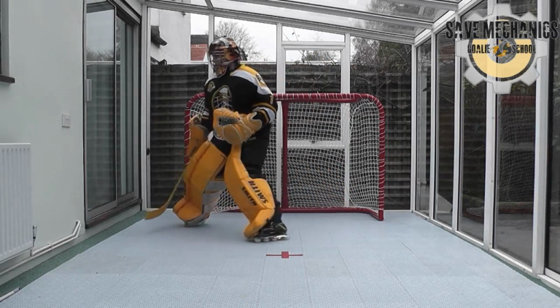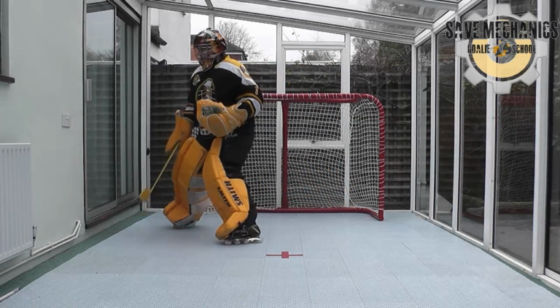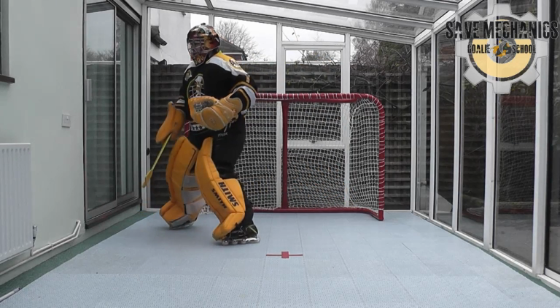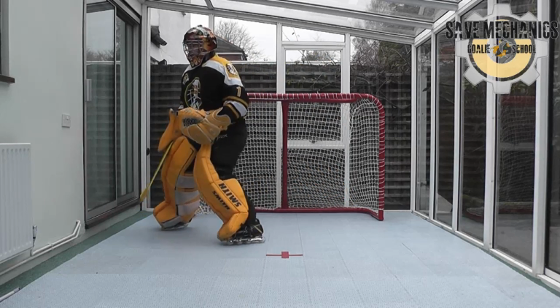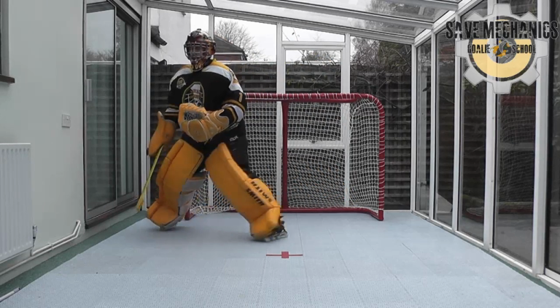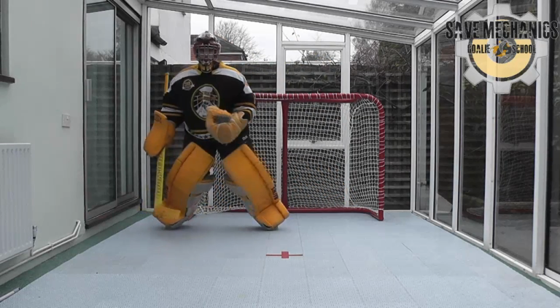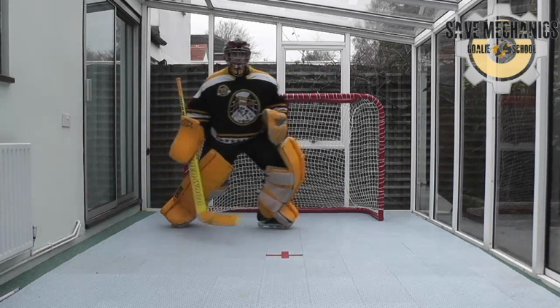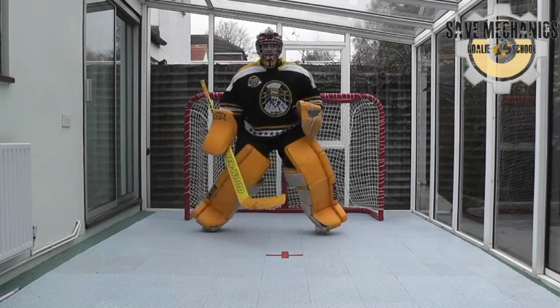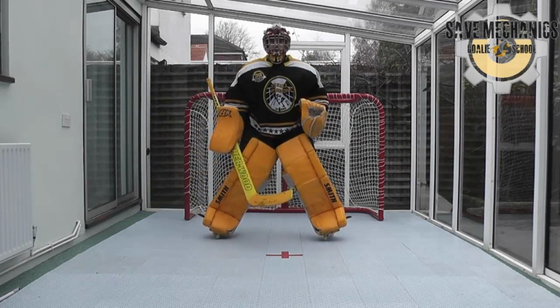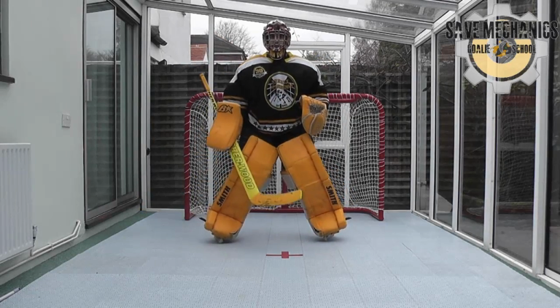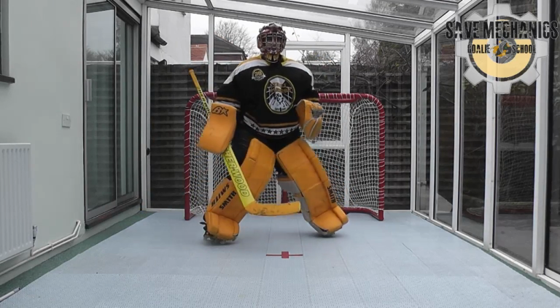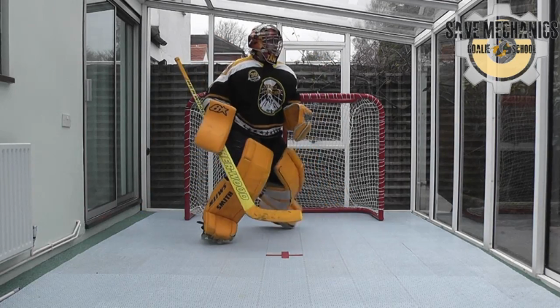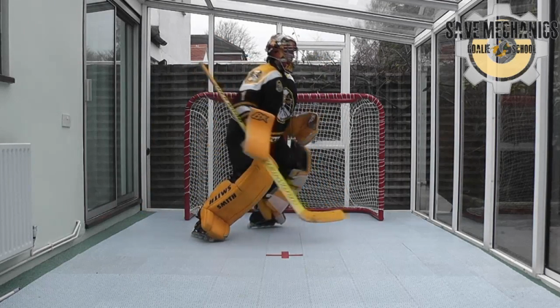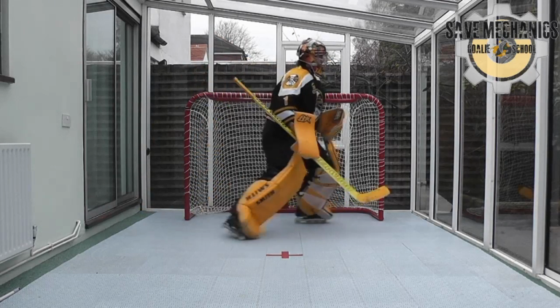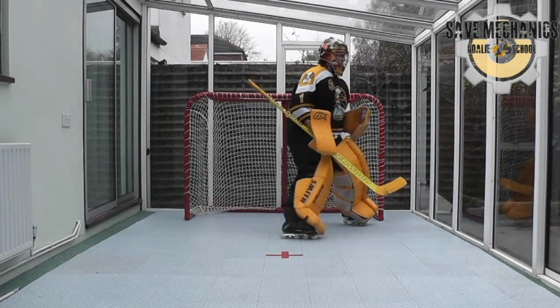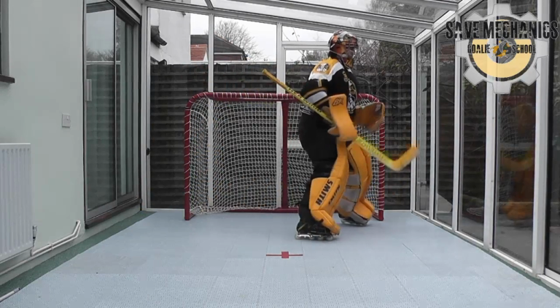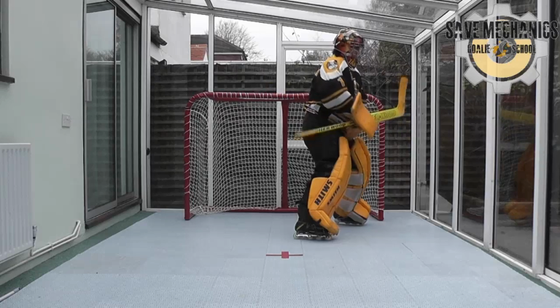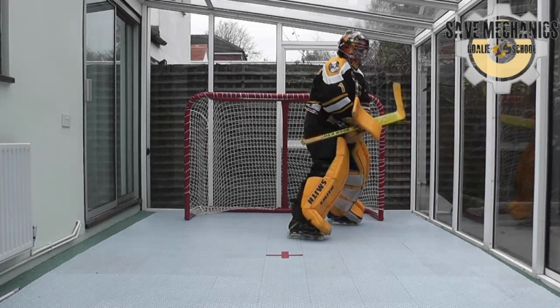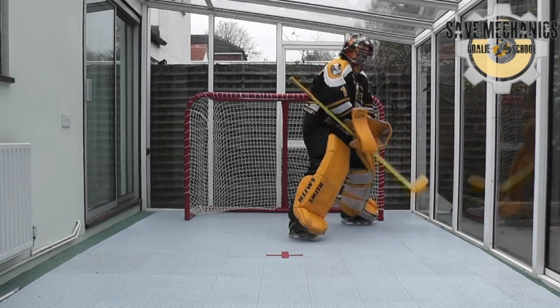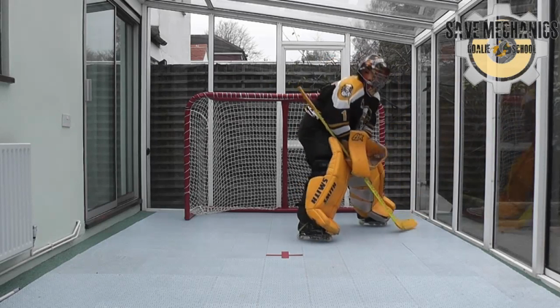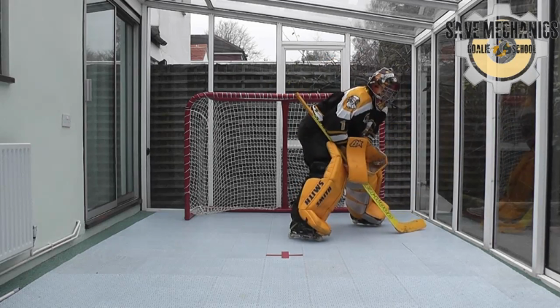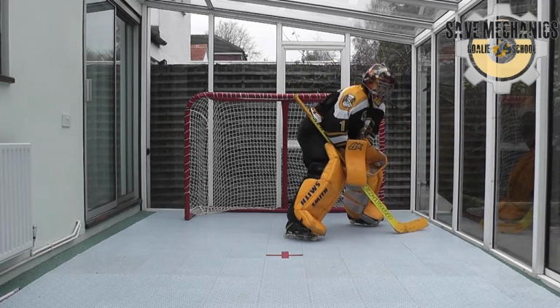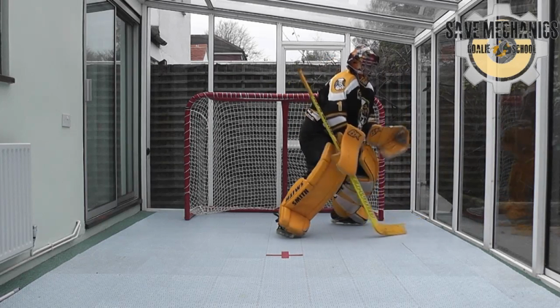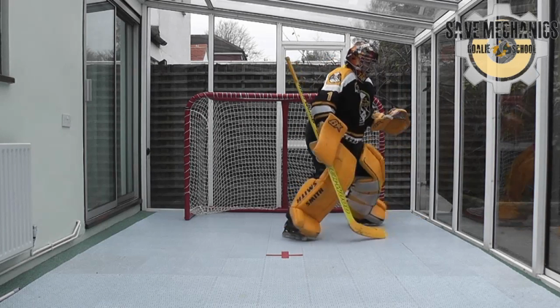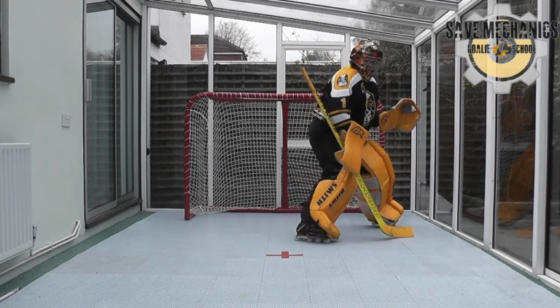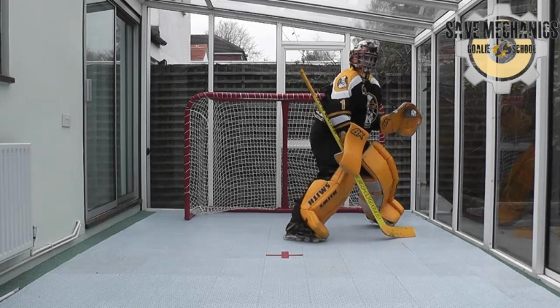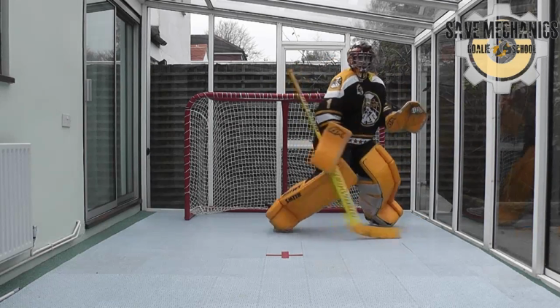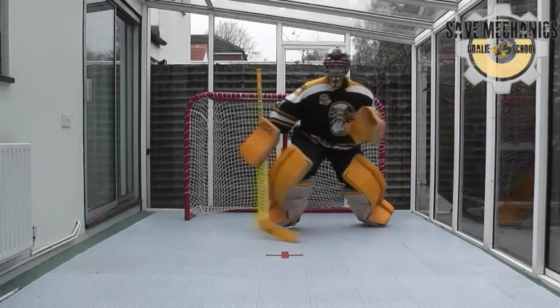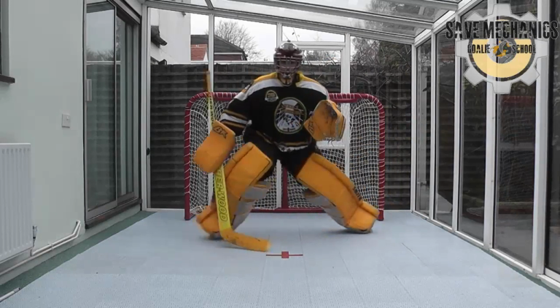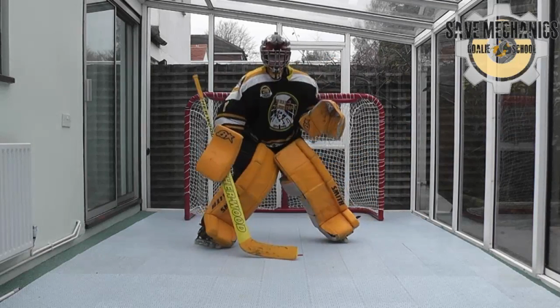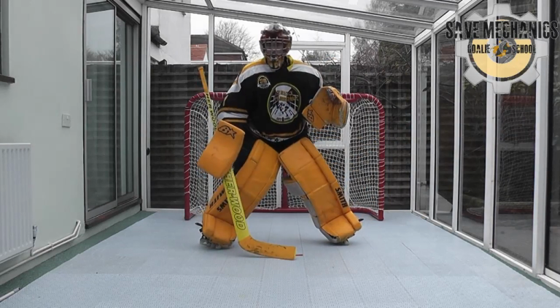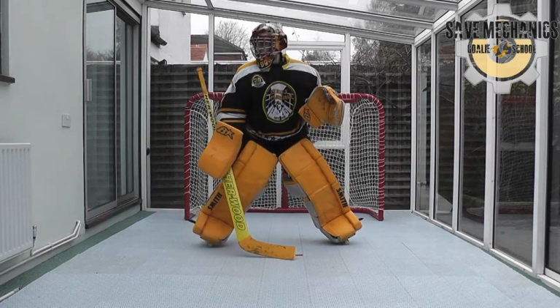I'd start off with just some very gentle movements, just getting my feet and body used to rotating and making sure I've got a good grip on the ground with my skate and wheel combo.